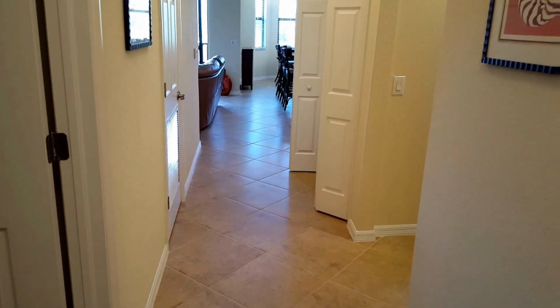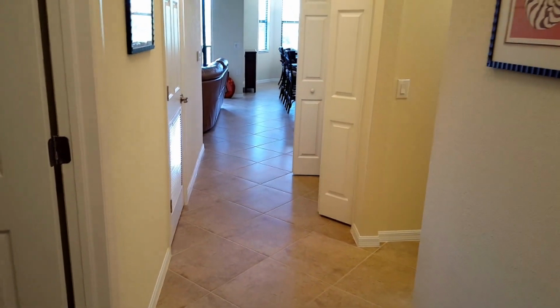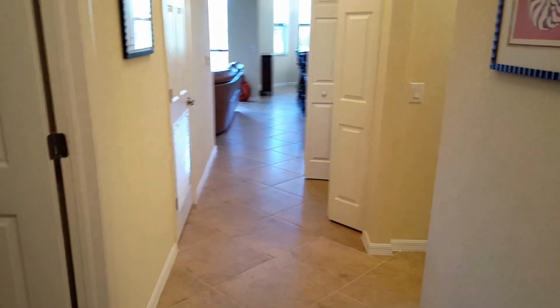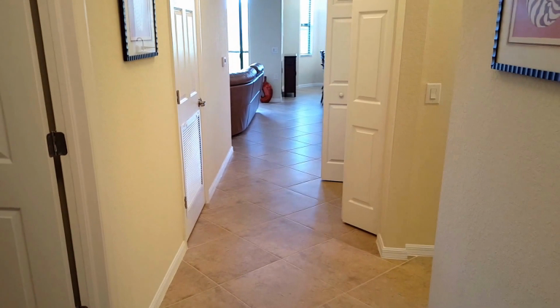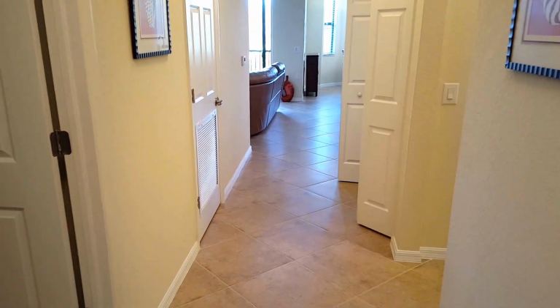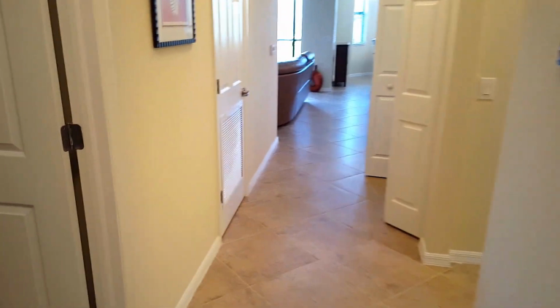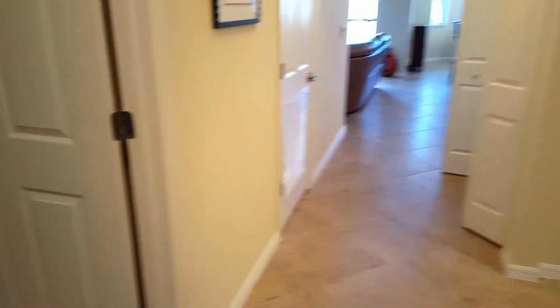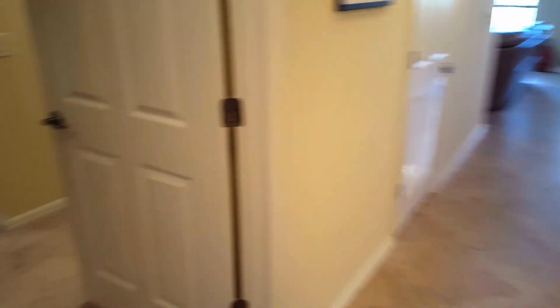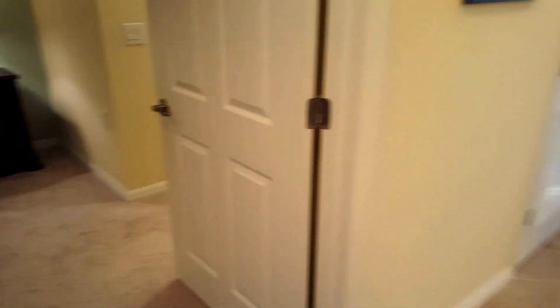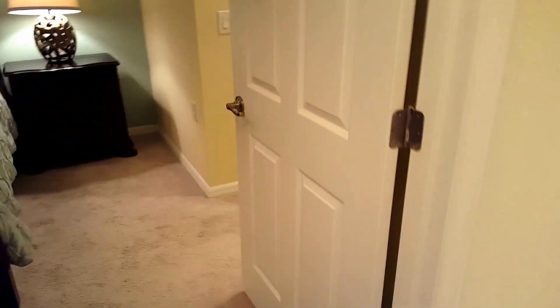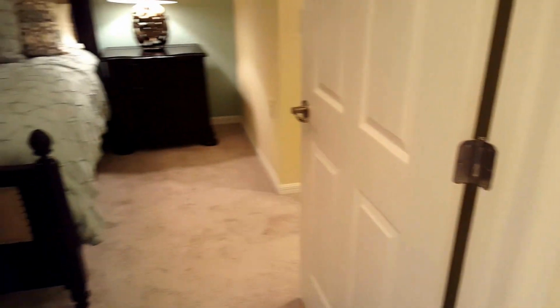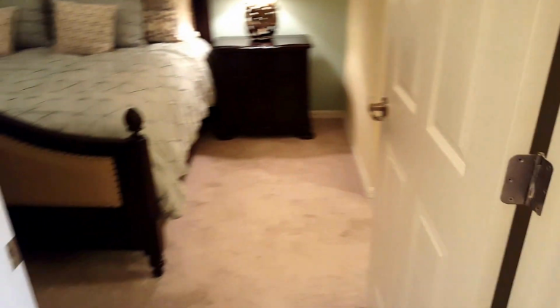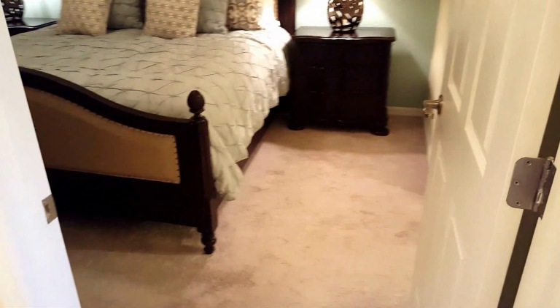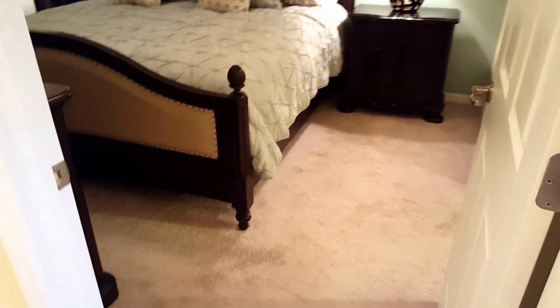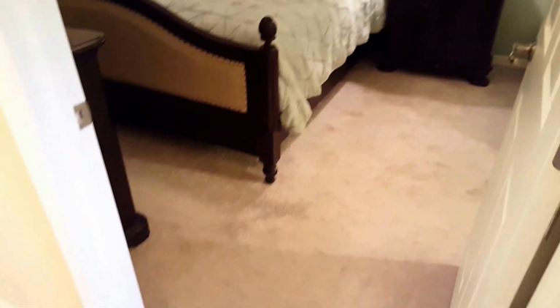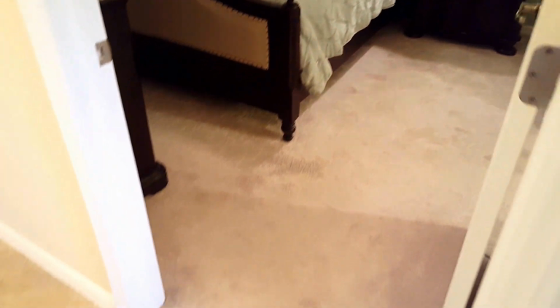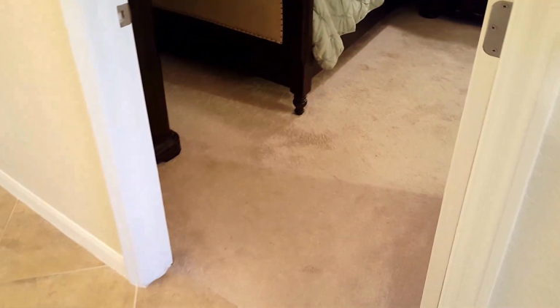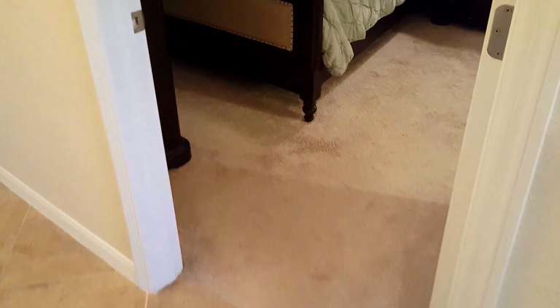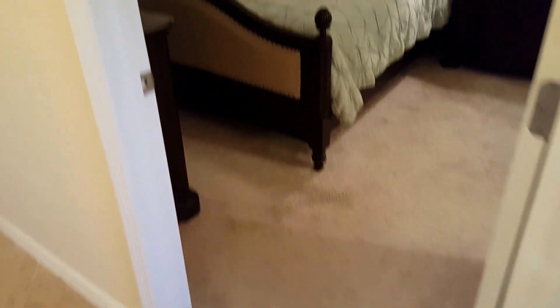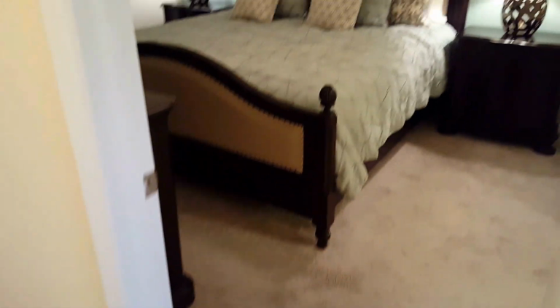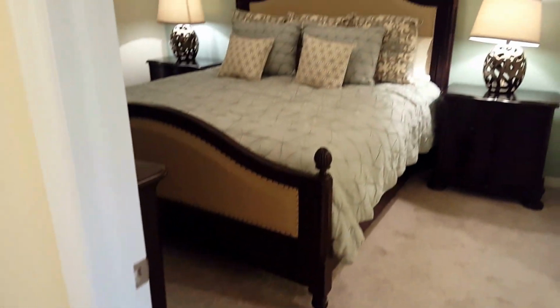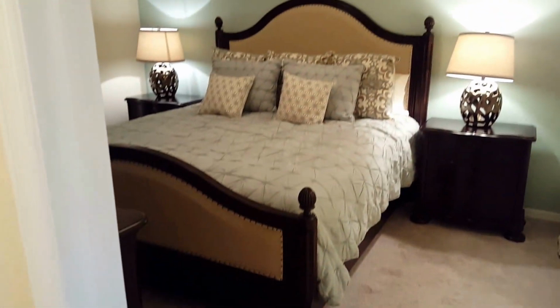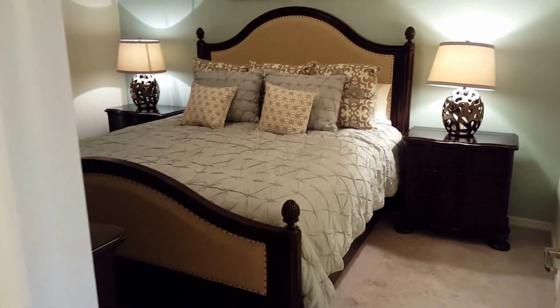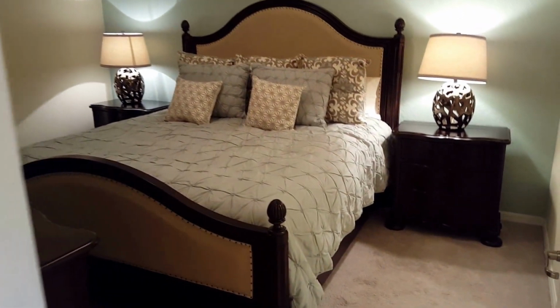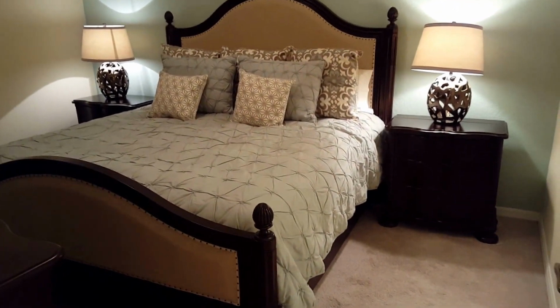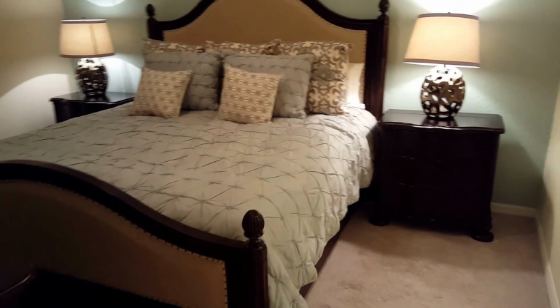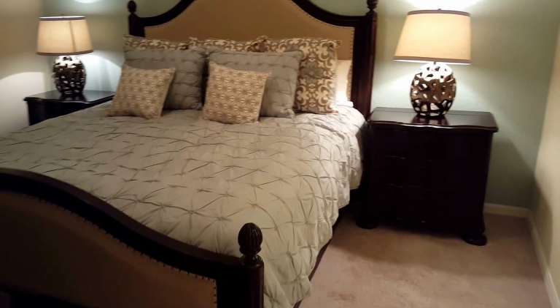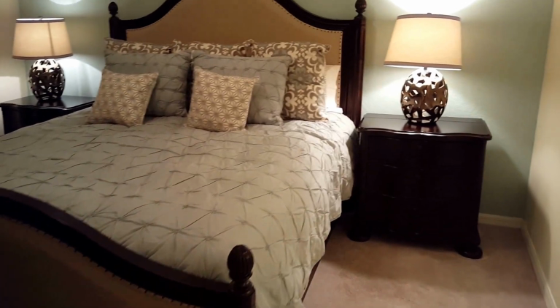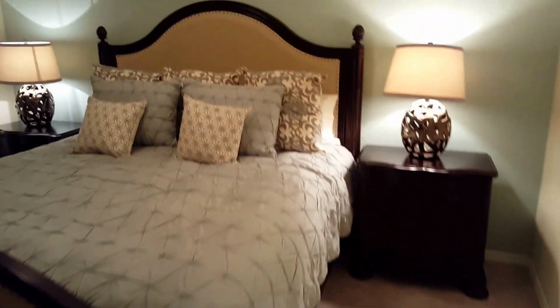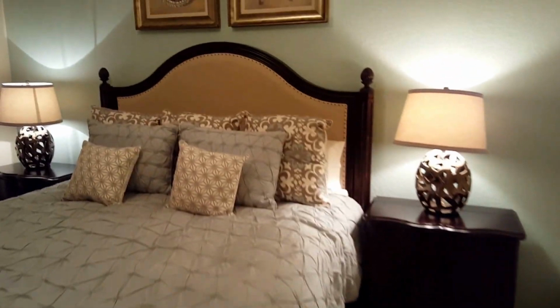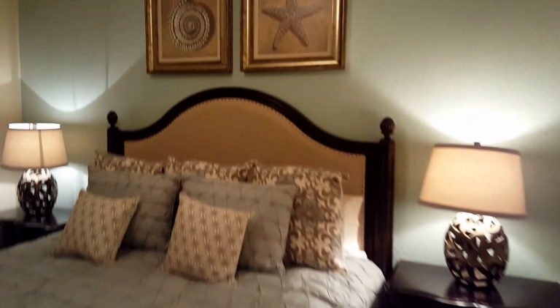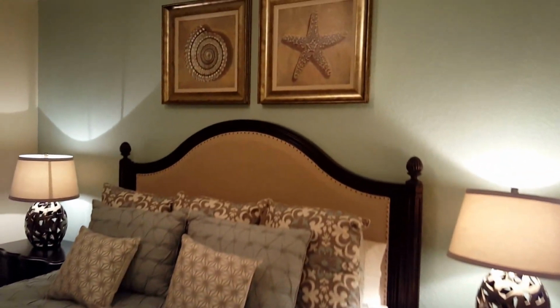The Bellini offers a two bedroom plan. Both bedrooms are up towards the front of the unit. This is your master here, stocked with a king suite and double nightstands.